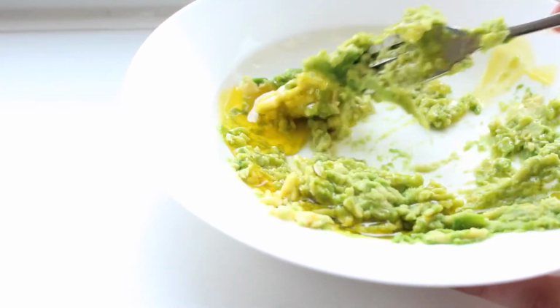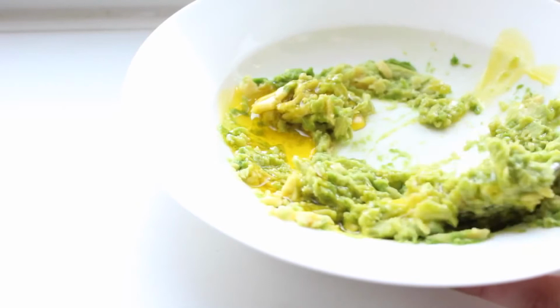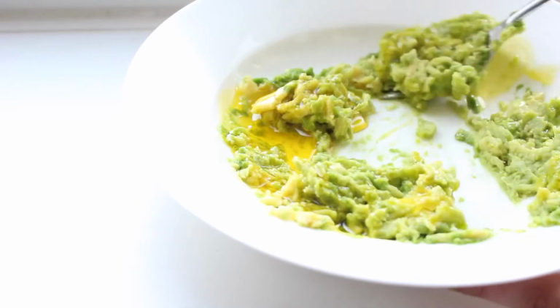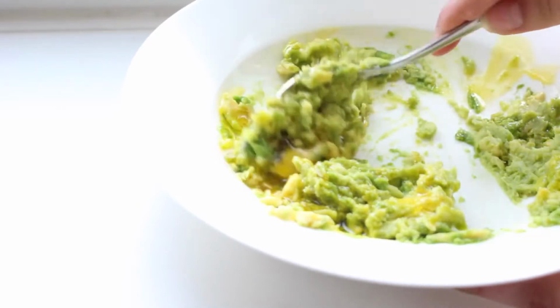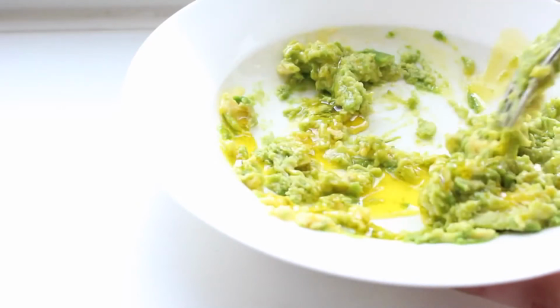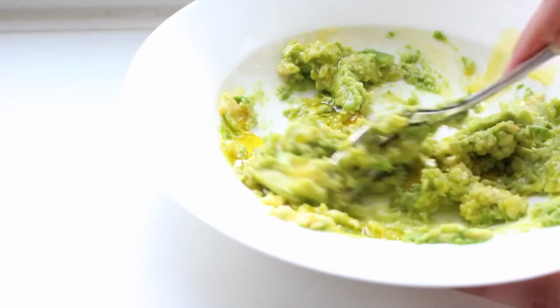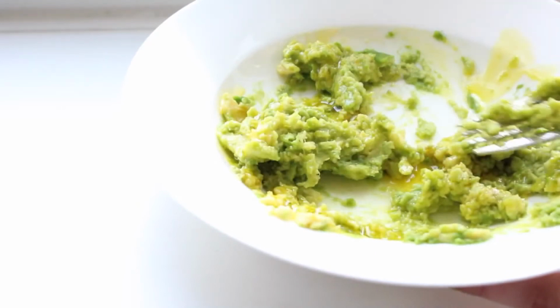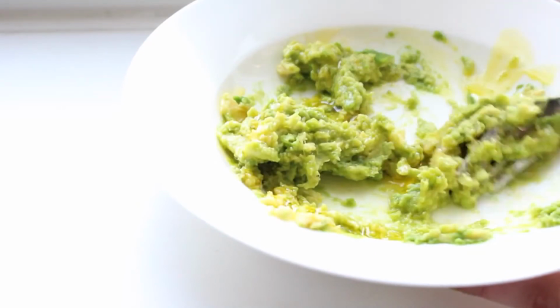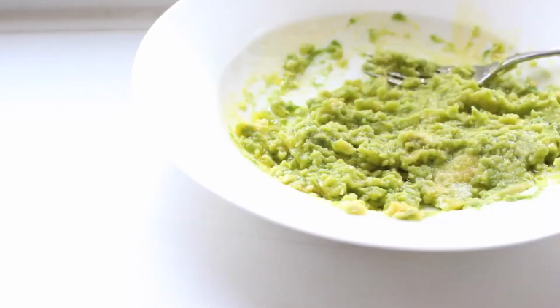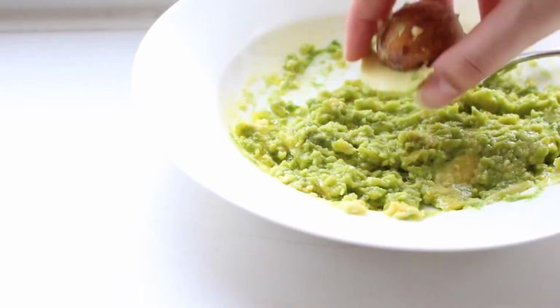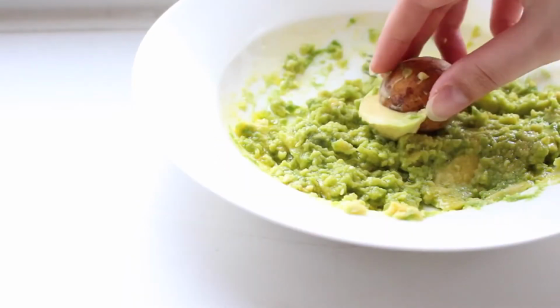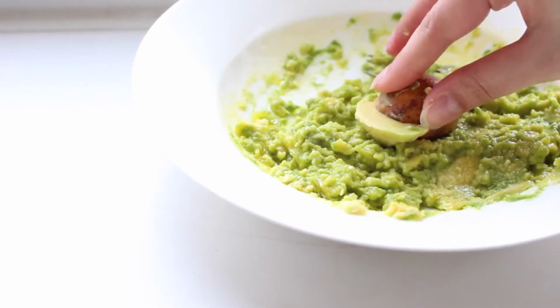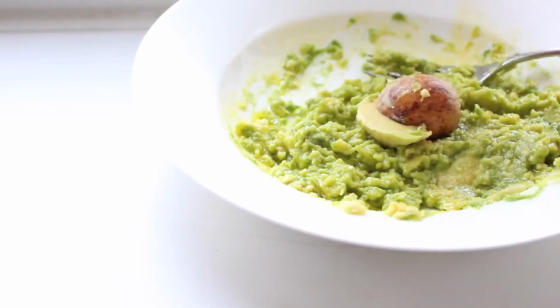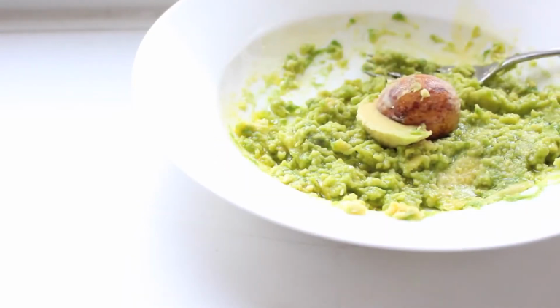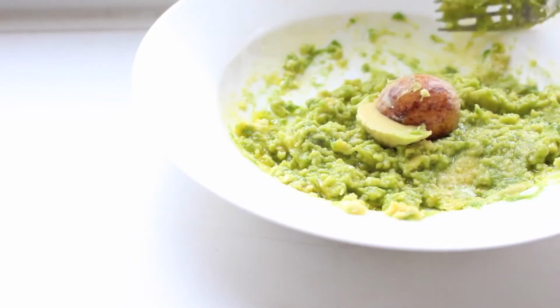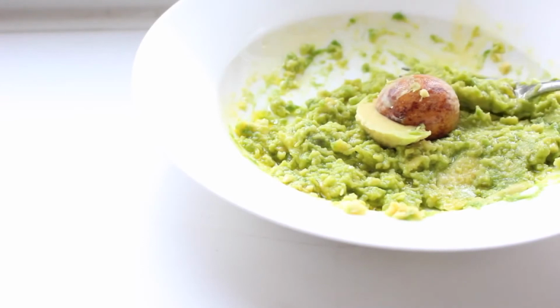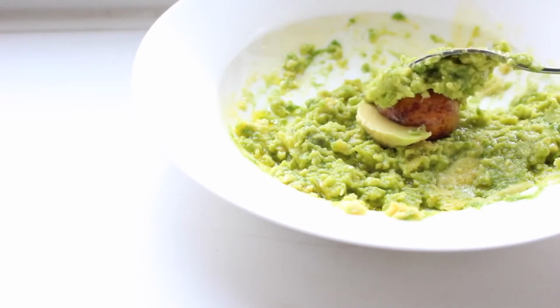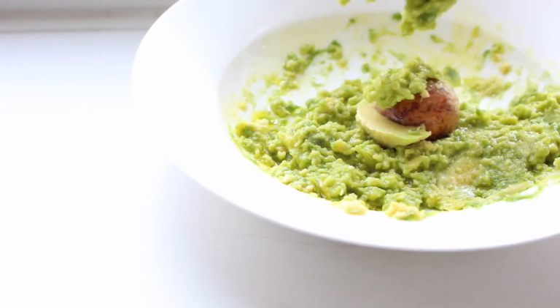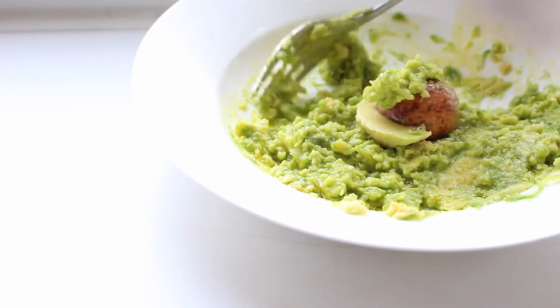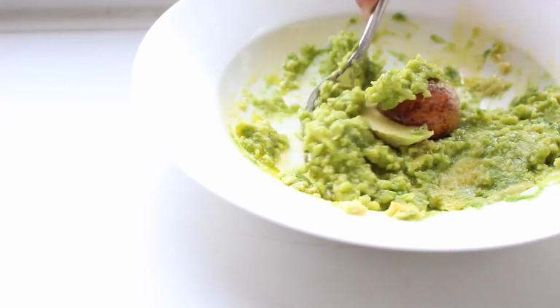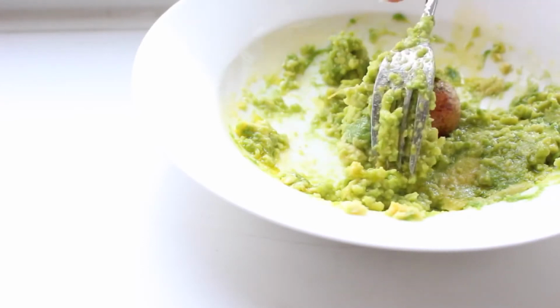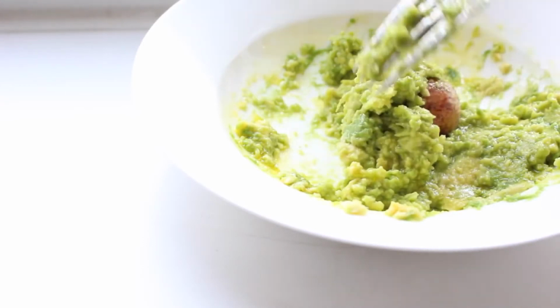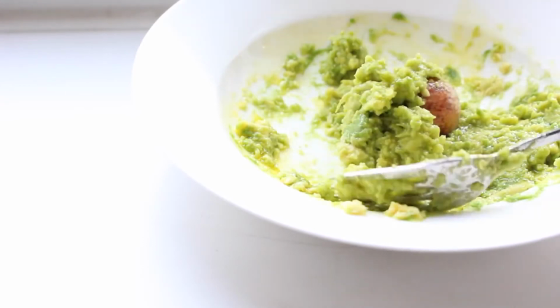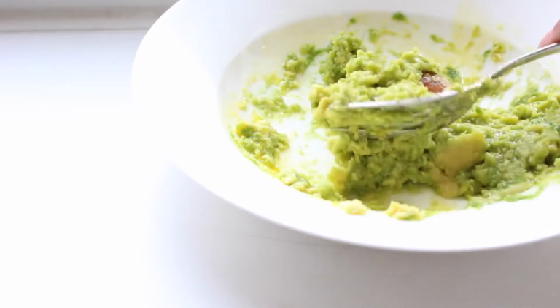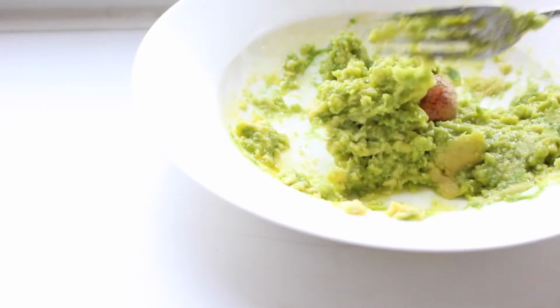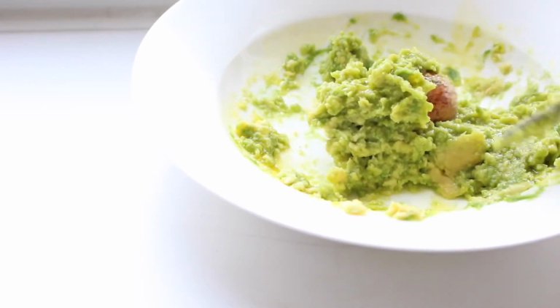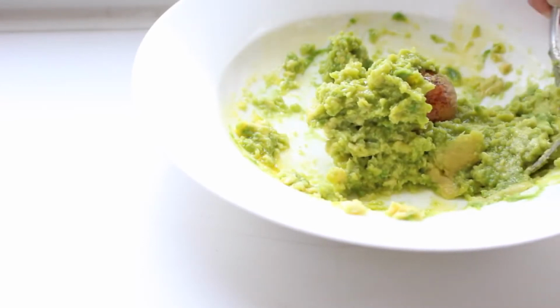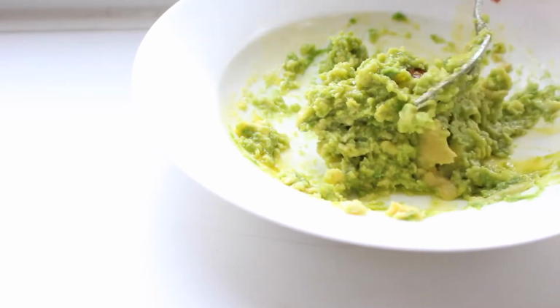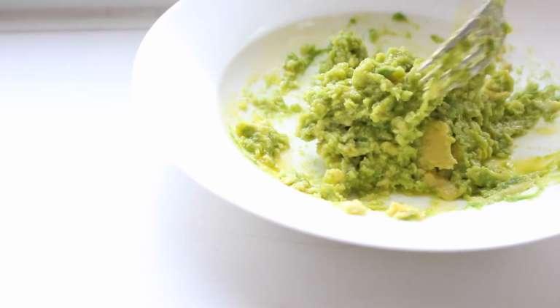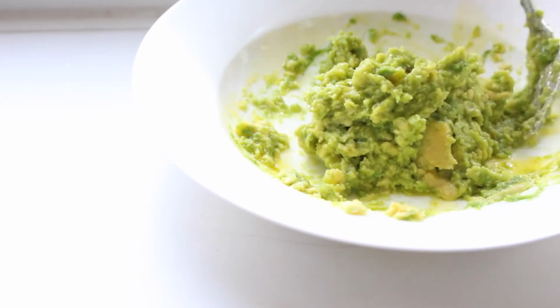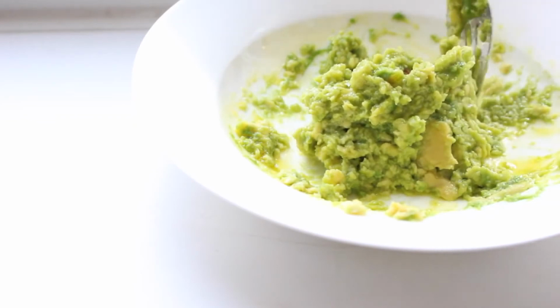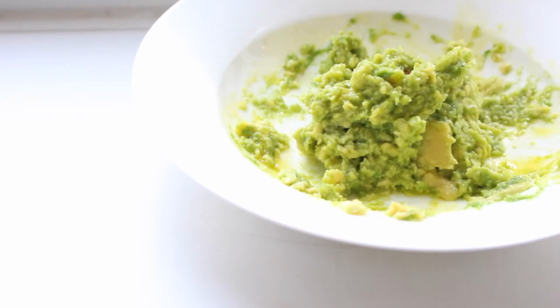If you're not going to use the mix immediately, be sure to save the seed because this stops it from browning. Just put all the mixture around it and it will act like a normal avocado and keep for as long as you want, as long as you keep it in the fridge.